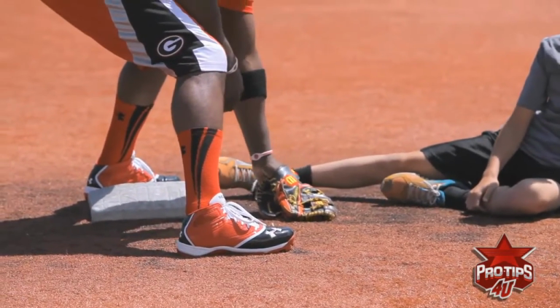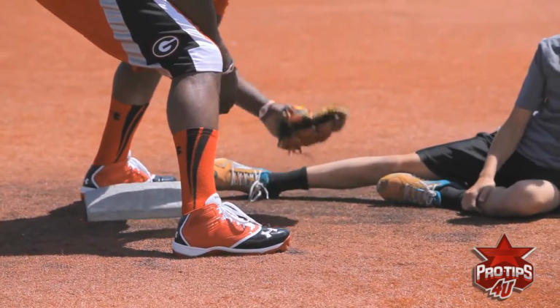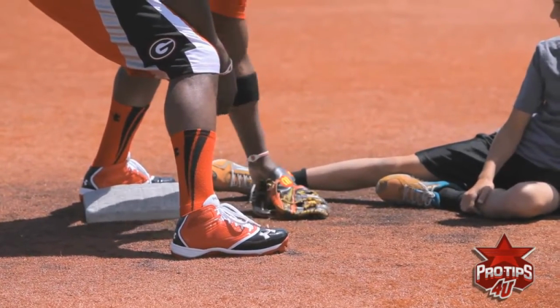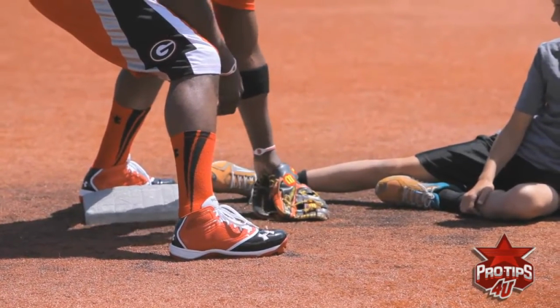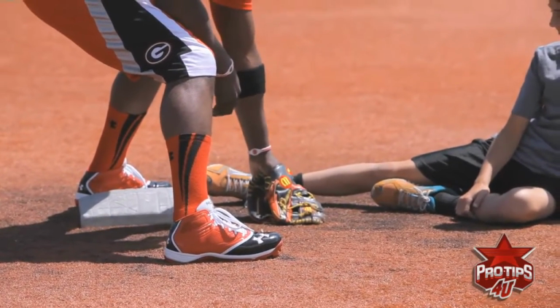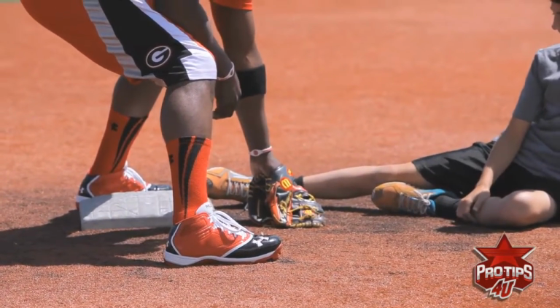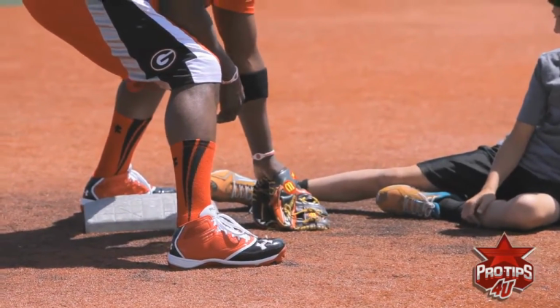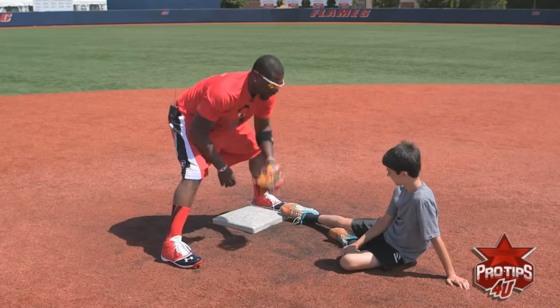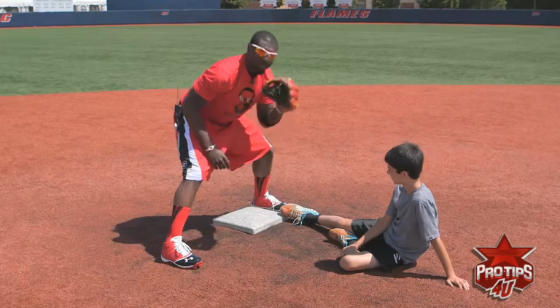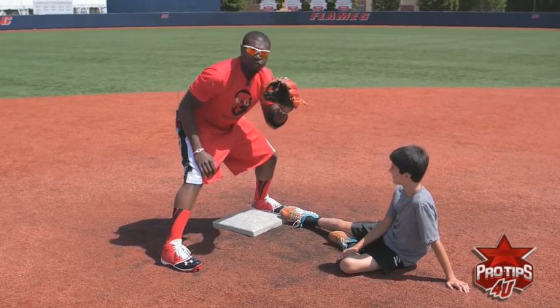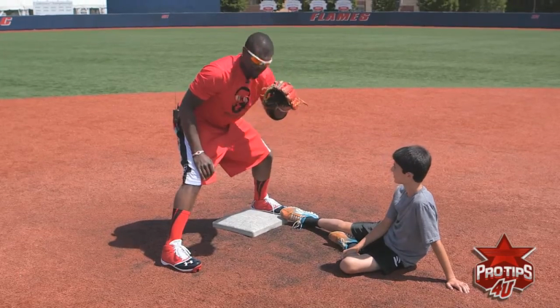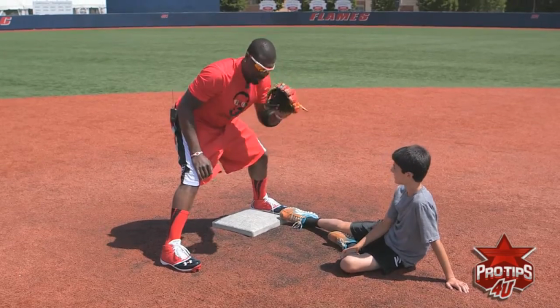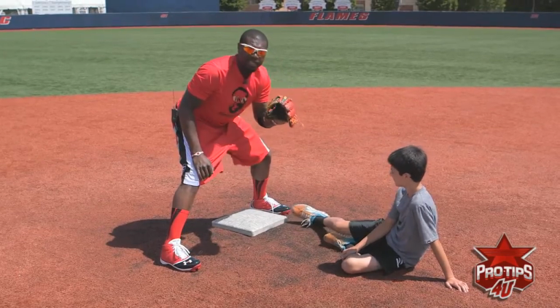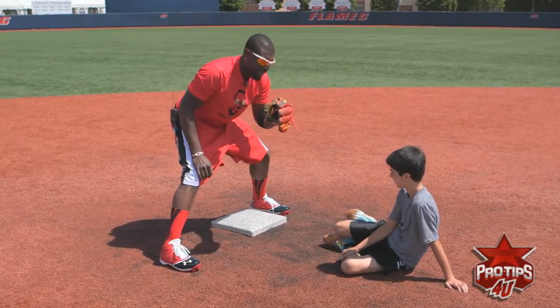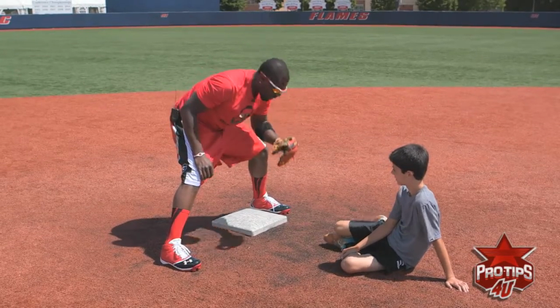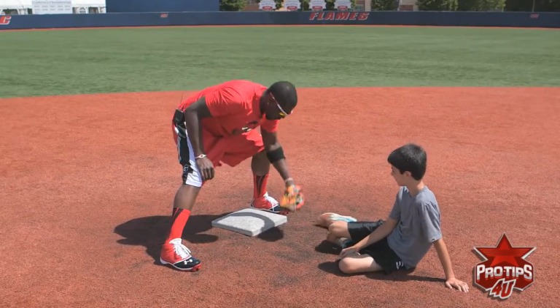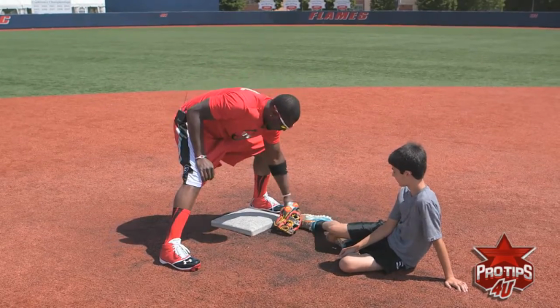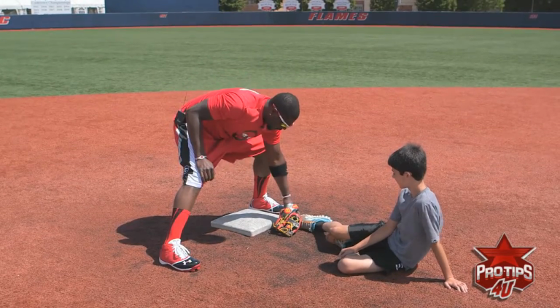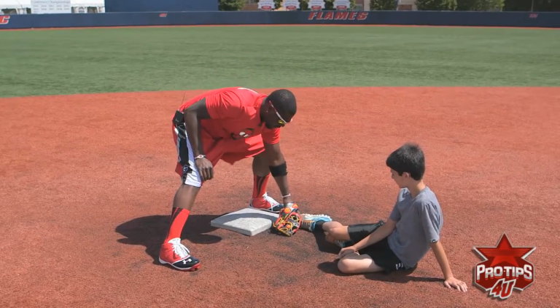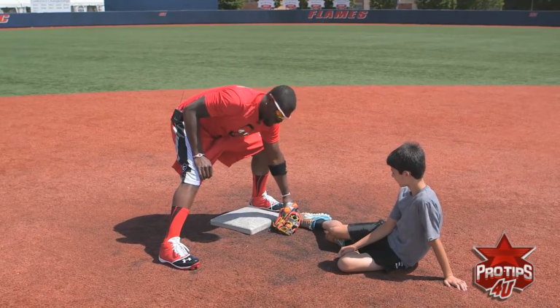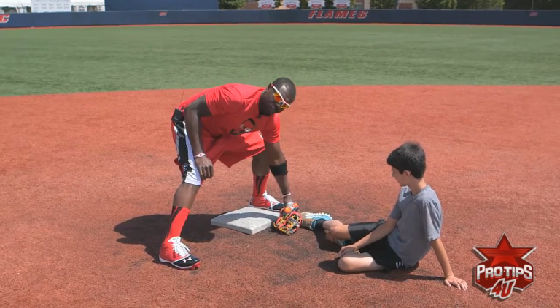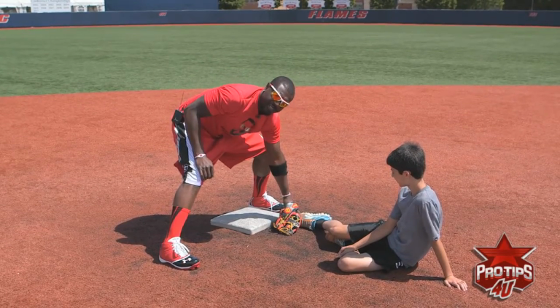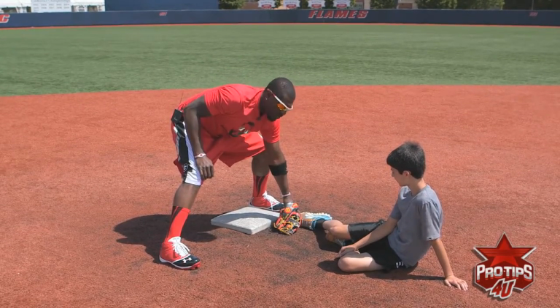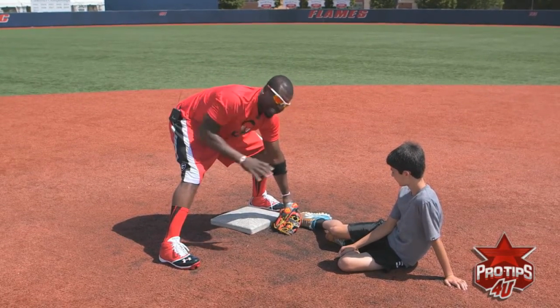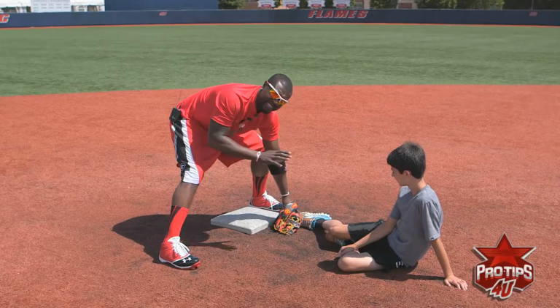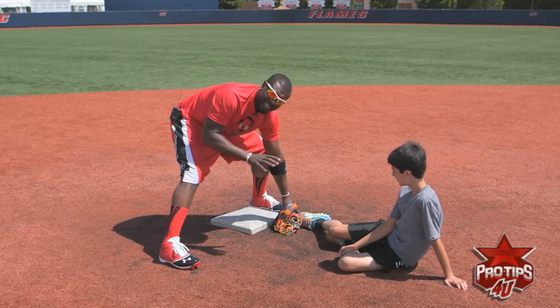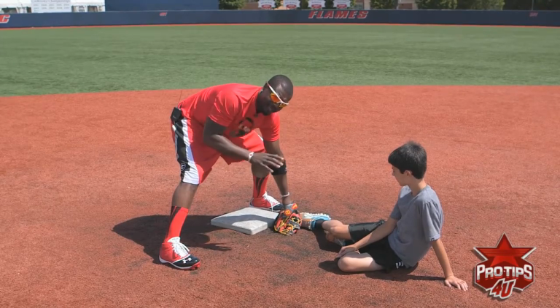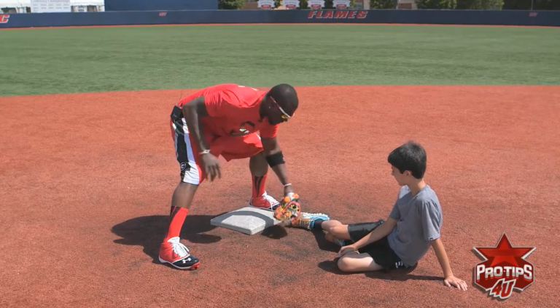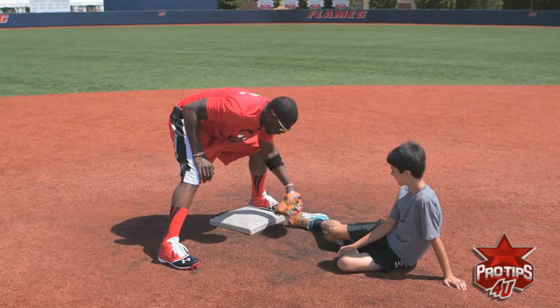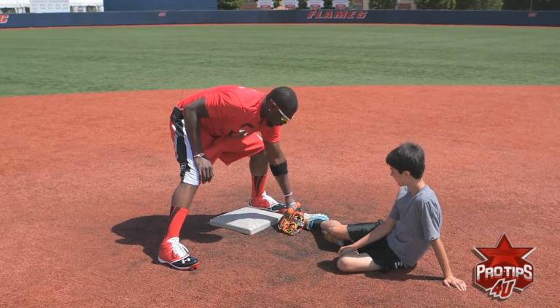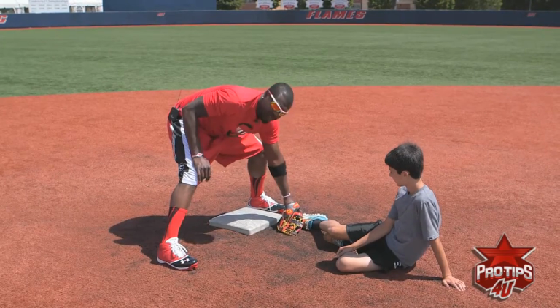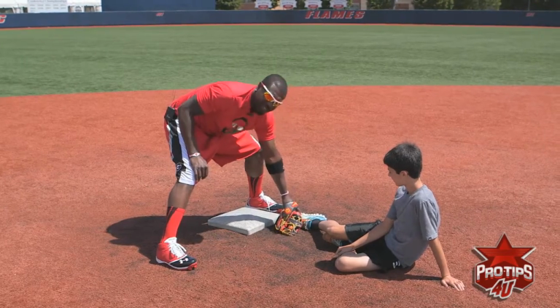If all you do is put the glove in front of the bag, don't do that. You make sure you put that glove down right here. You follow where his foot is, or his hands if he slides head first. You put it right there on his foot.